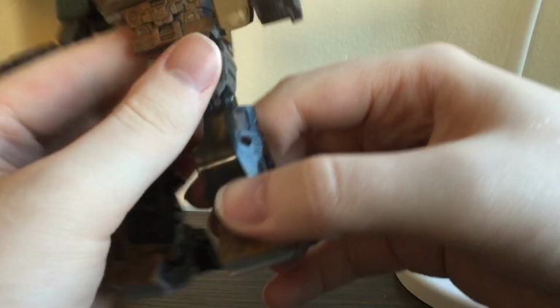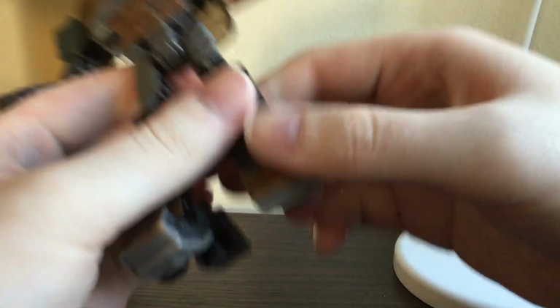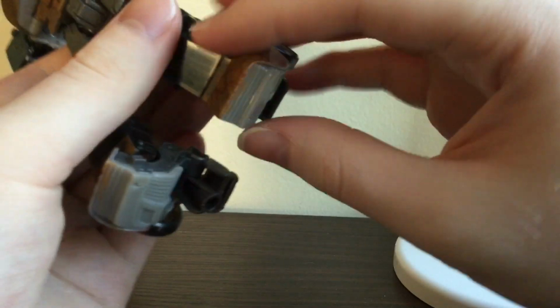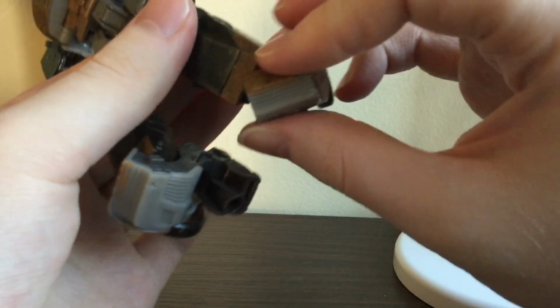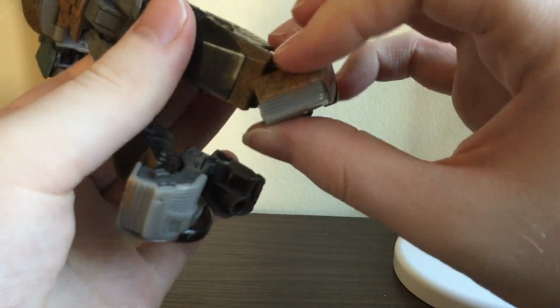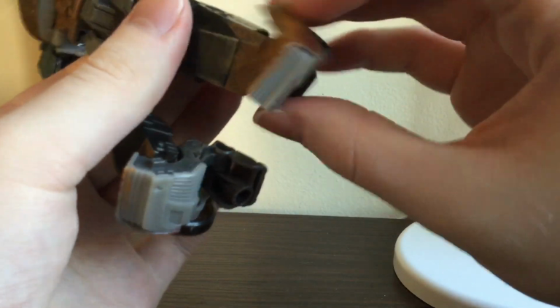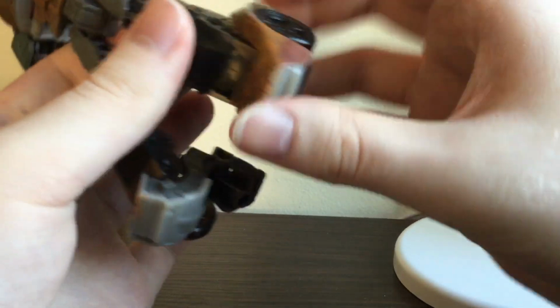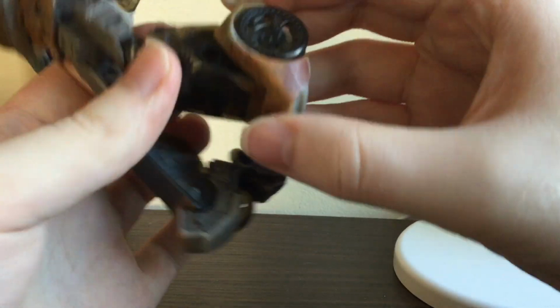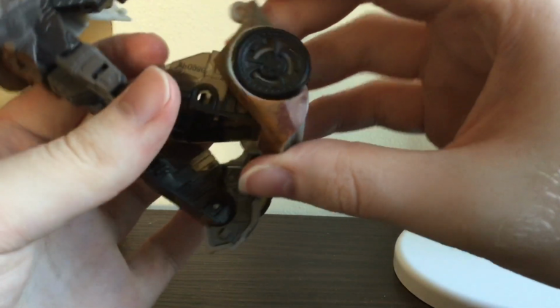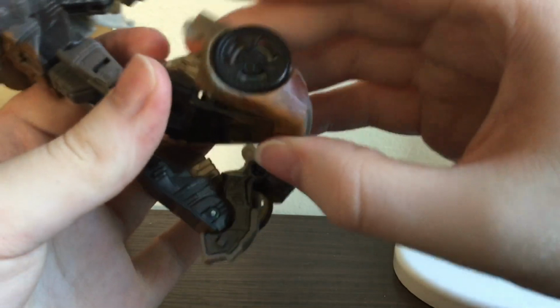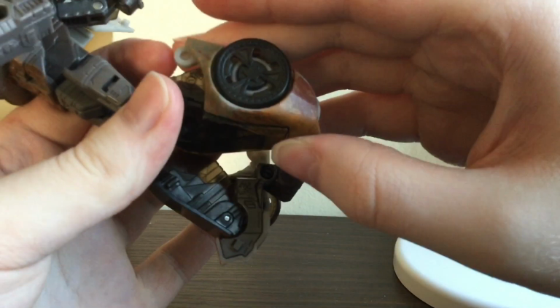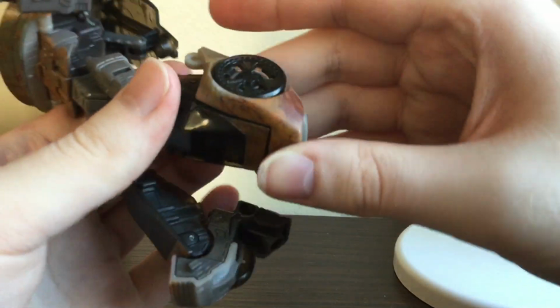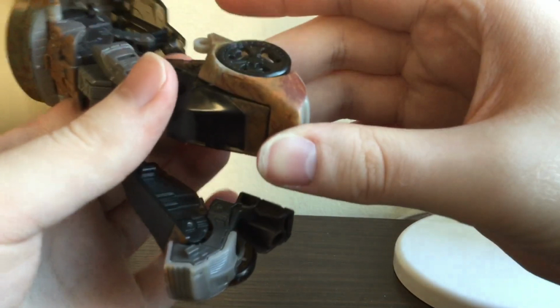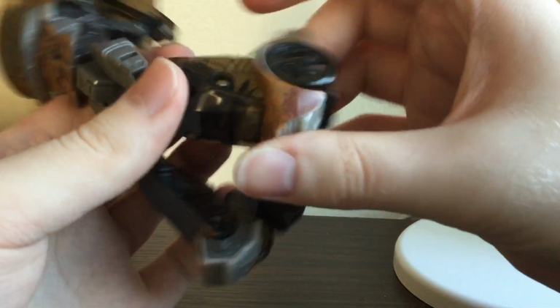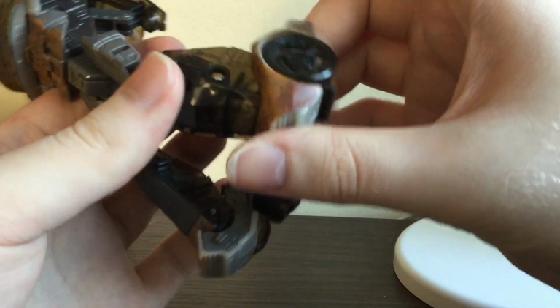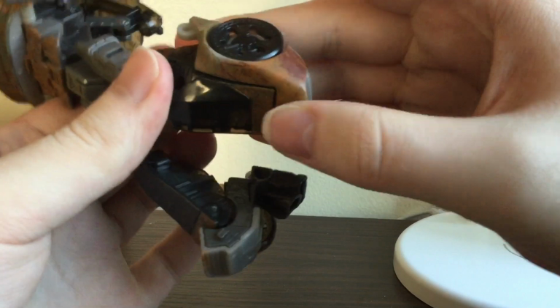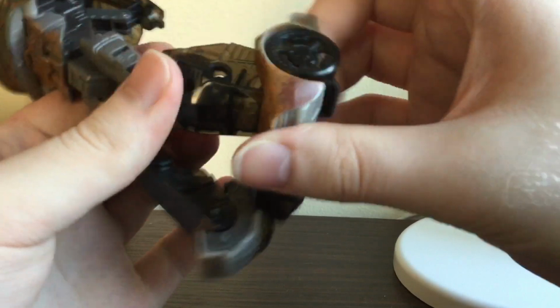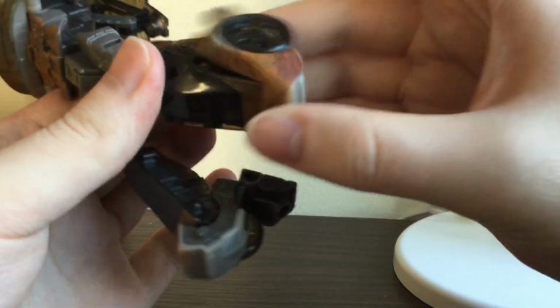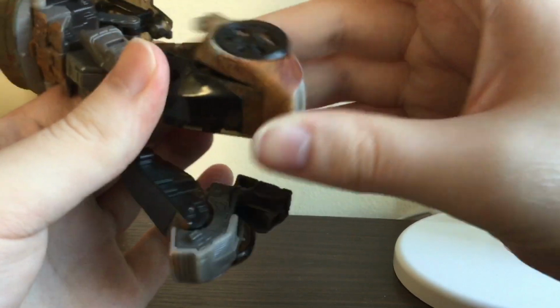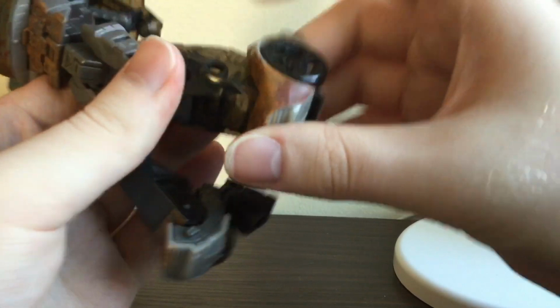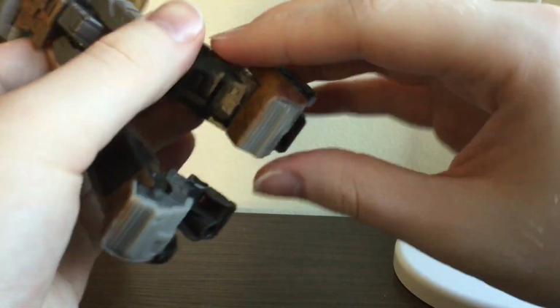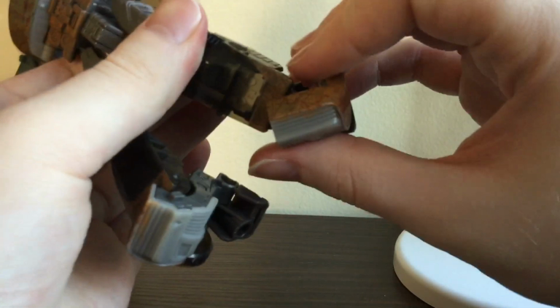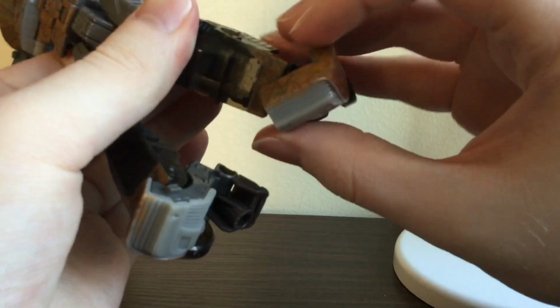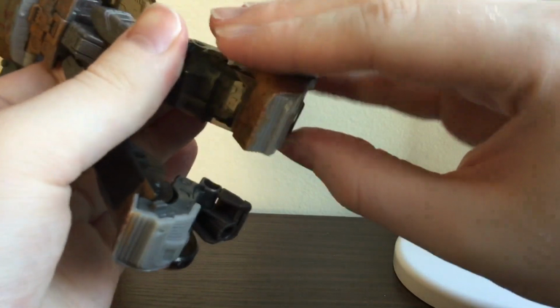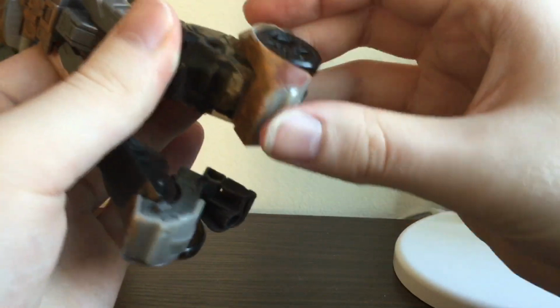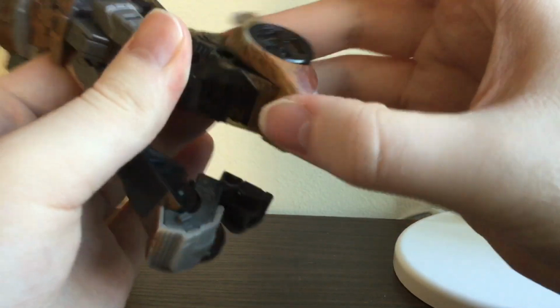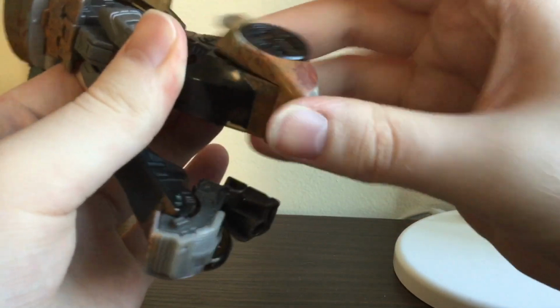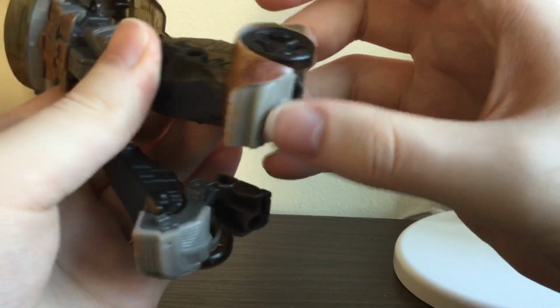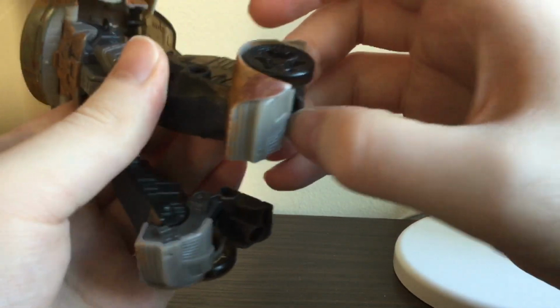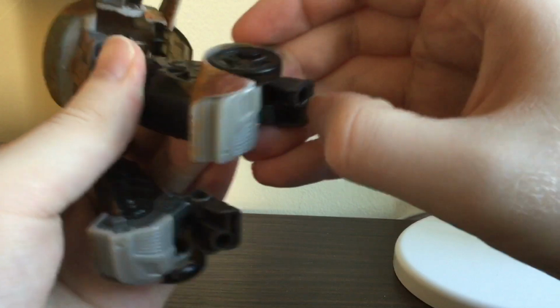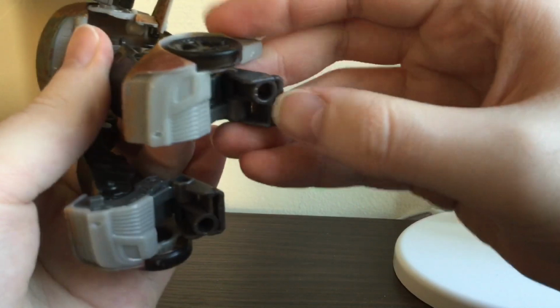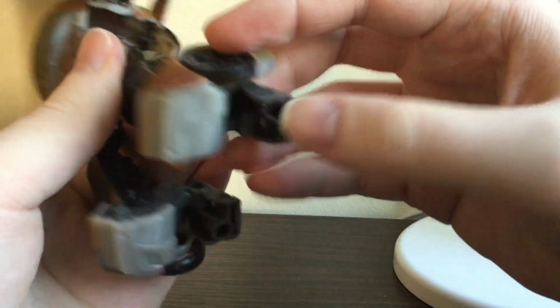Ankle tilt, you can position the toes however you want, and the heel spur. Over 90 degrees of bend at the knee.